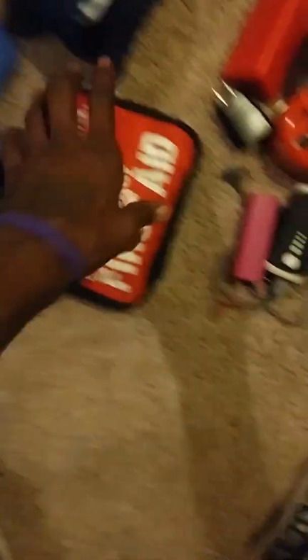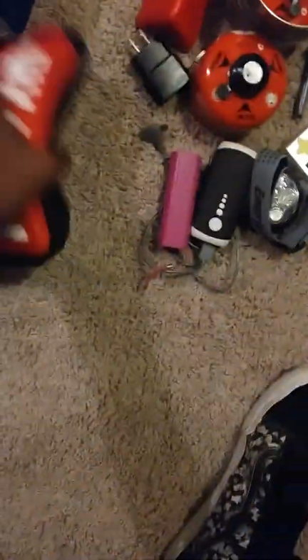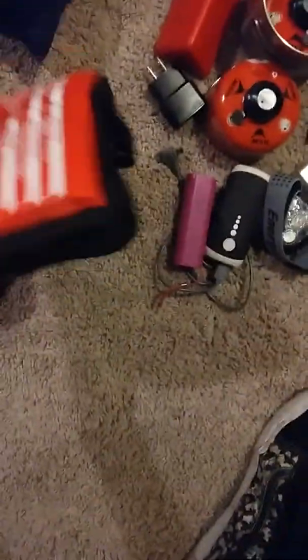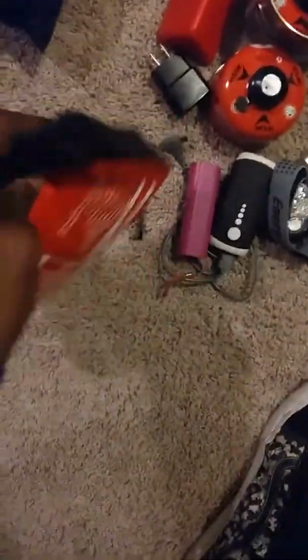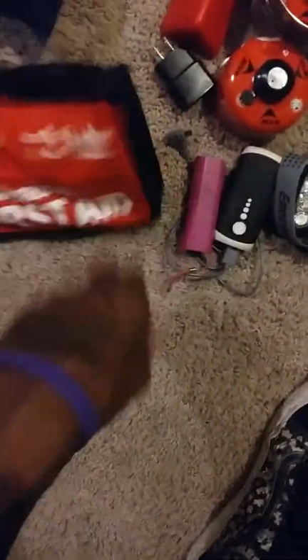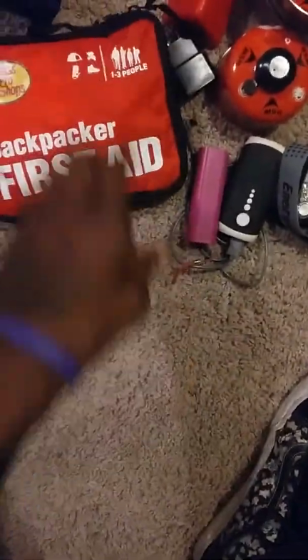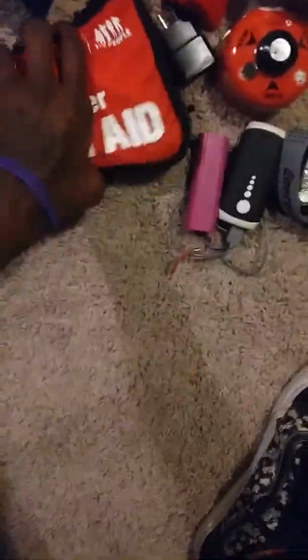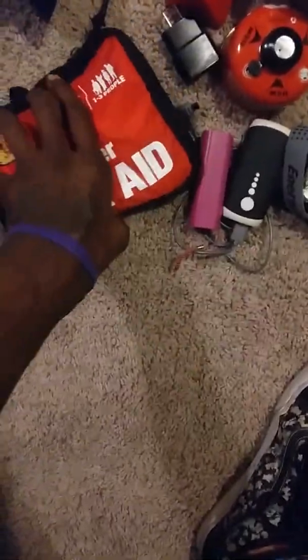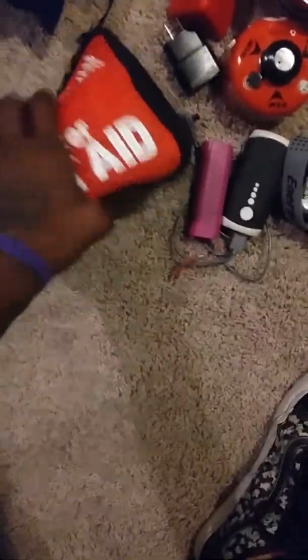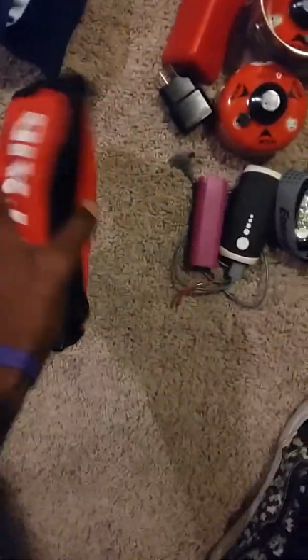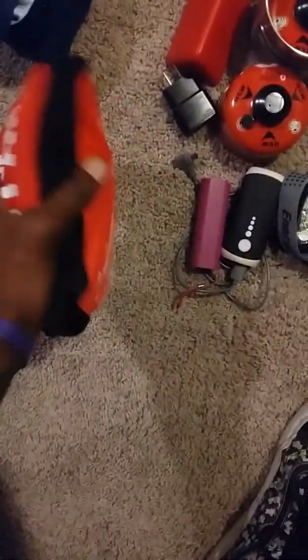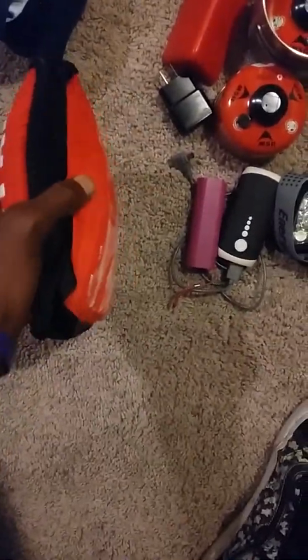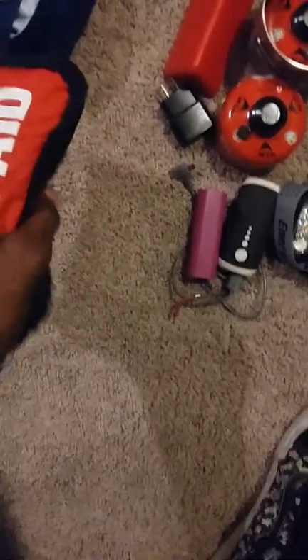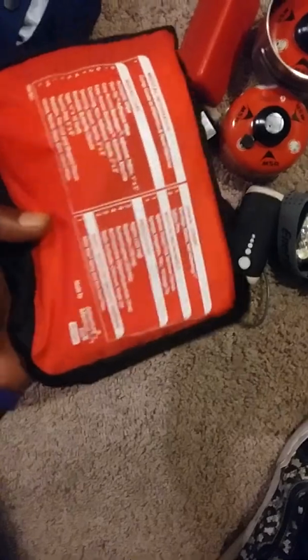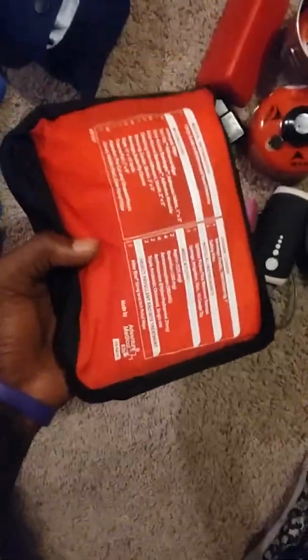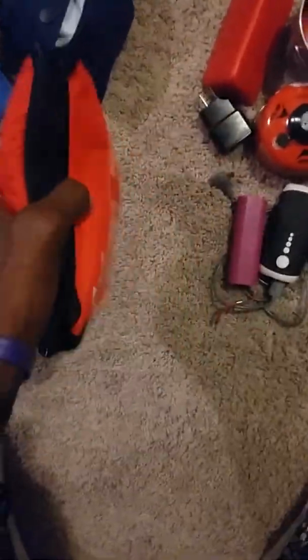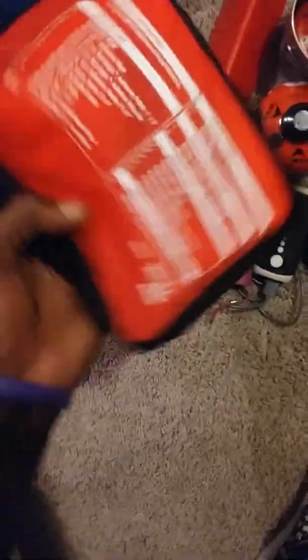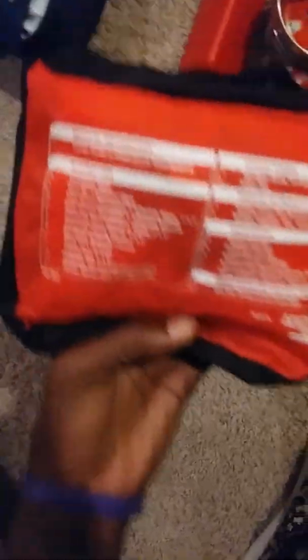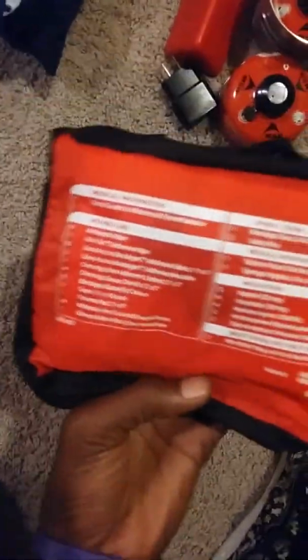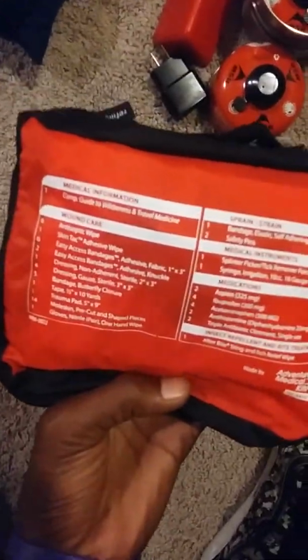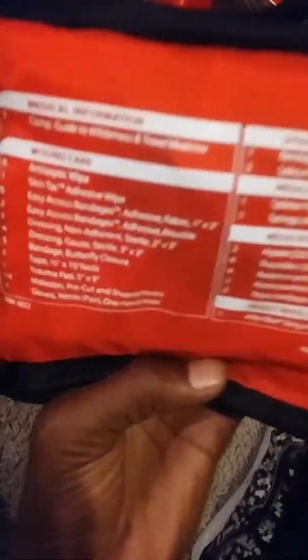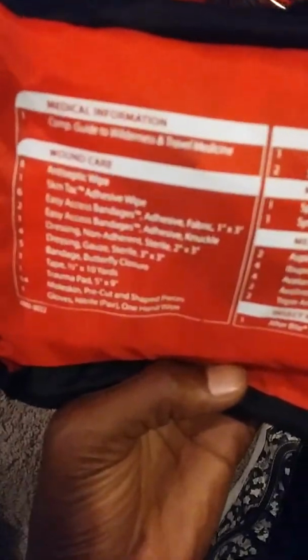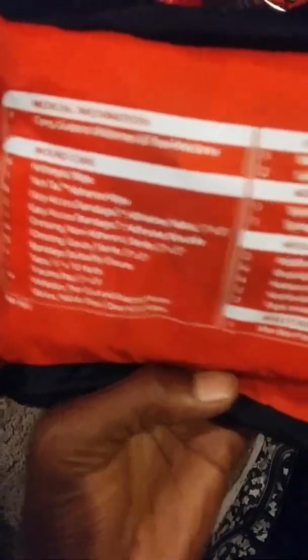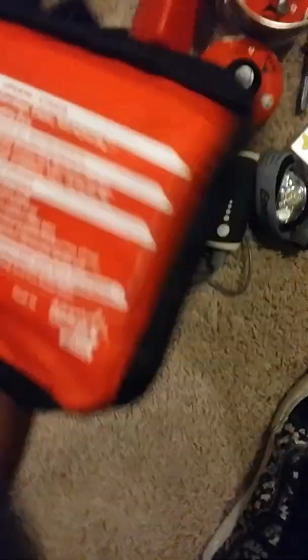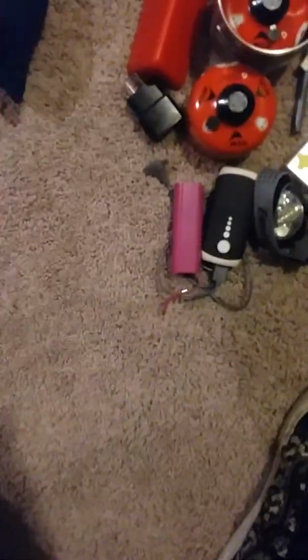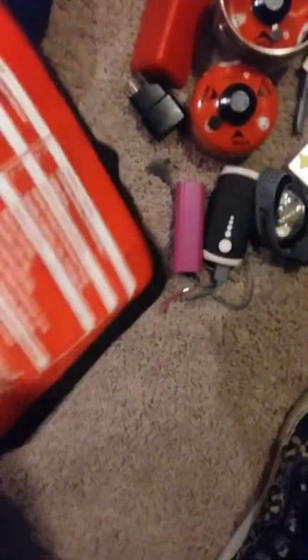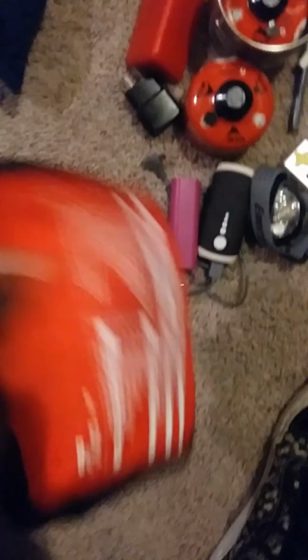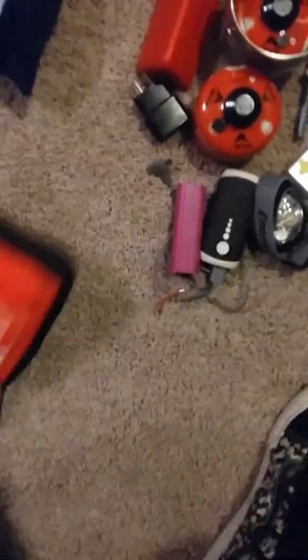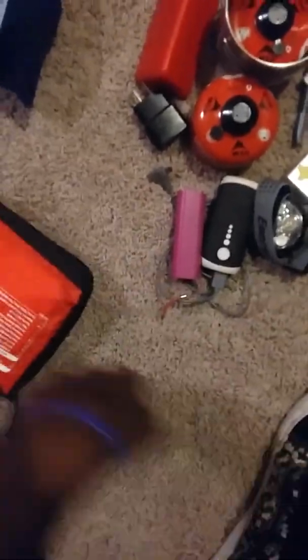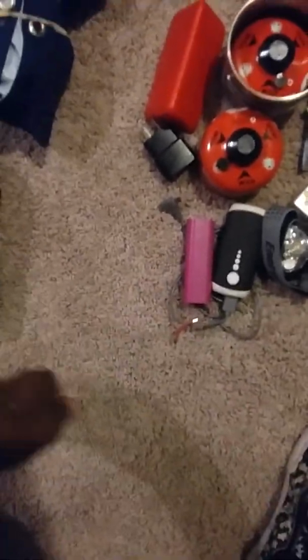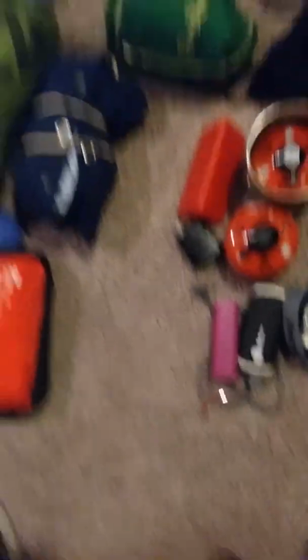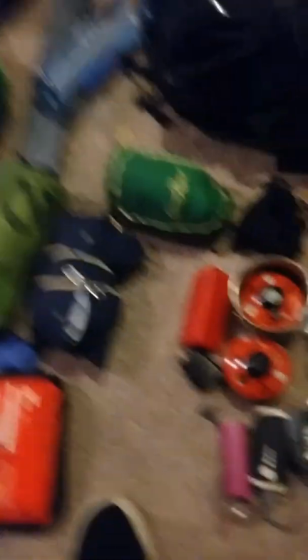Got my first aid pack — a bunch of stuff in there. I even got a syringe in here. A bunch of nice stuff. Plus I got some more ibuprofen and stuff like that.